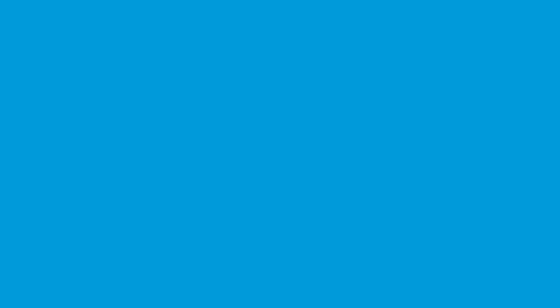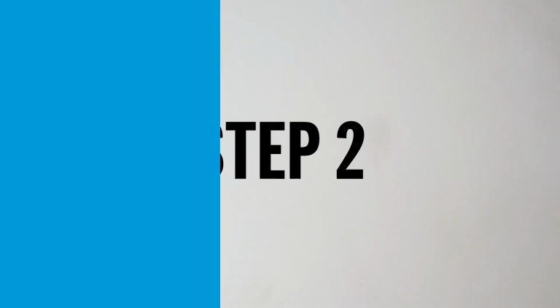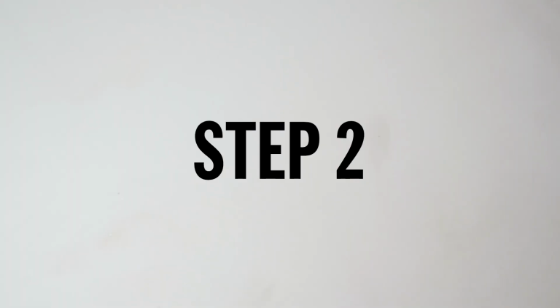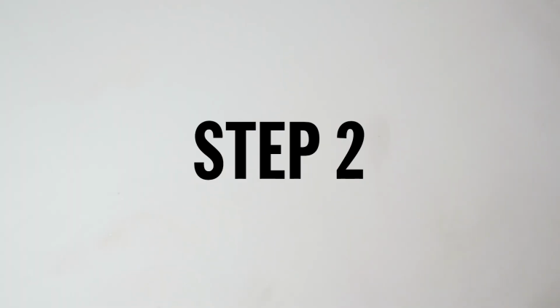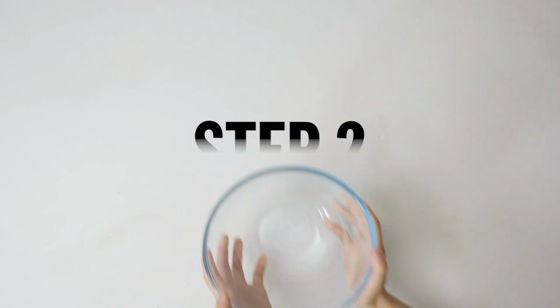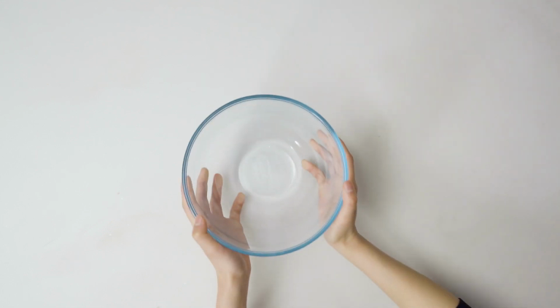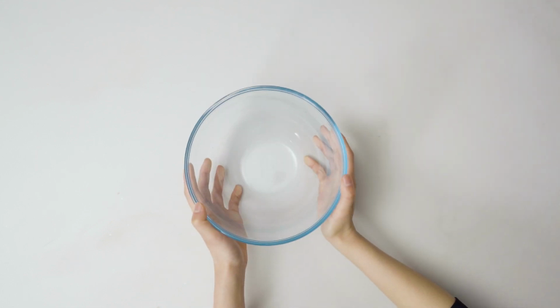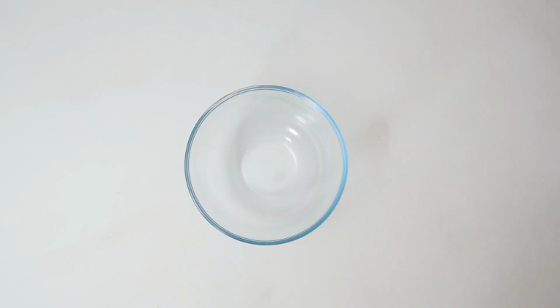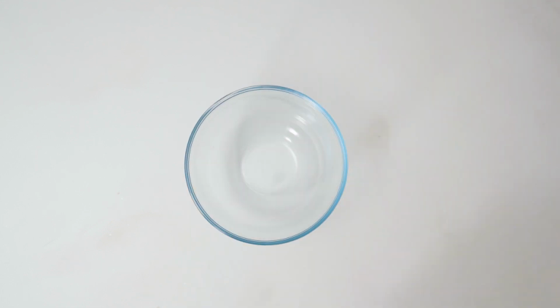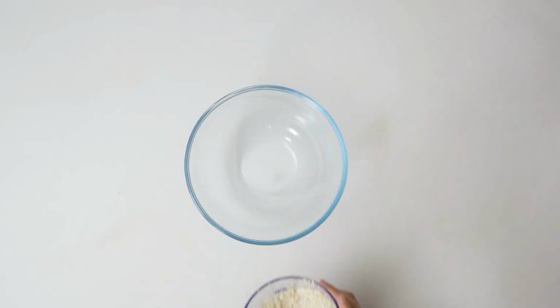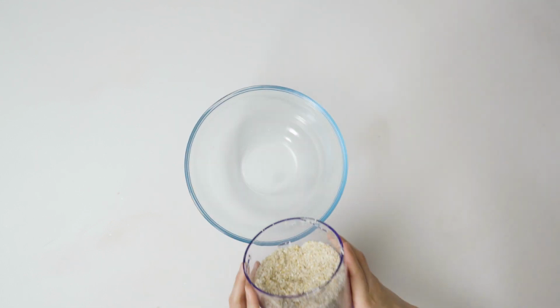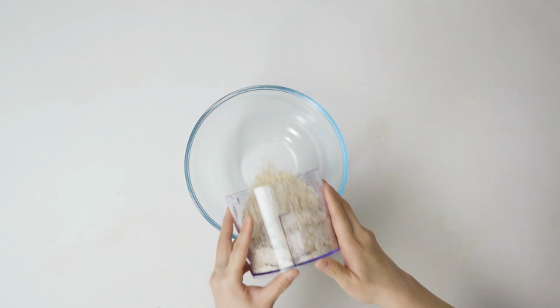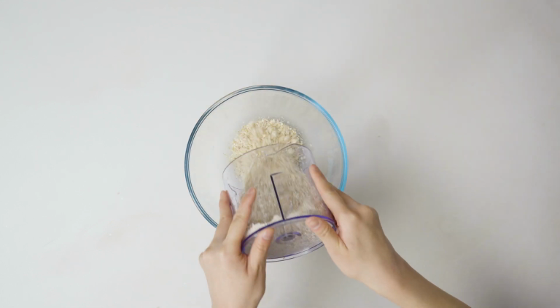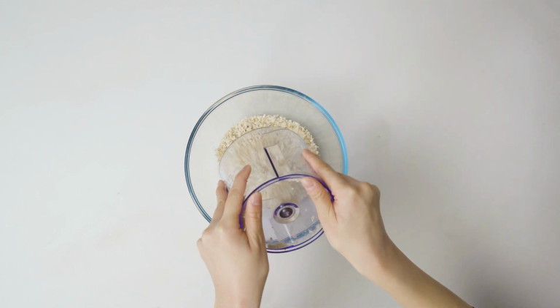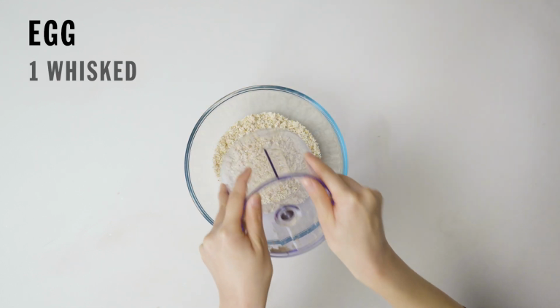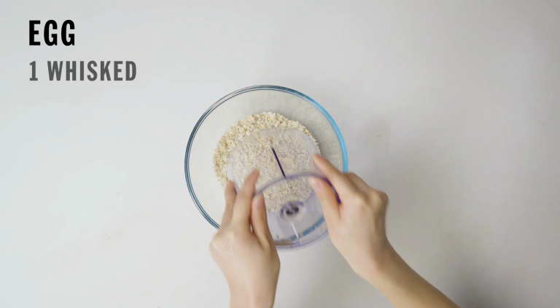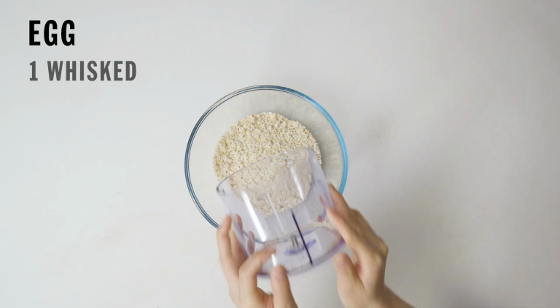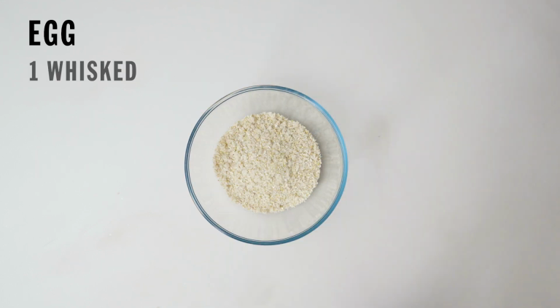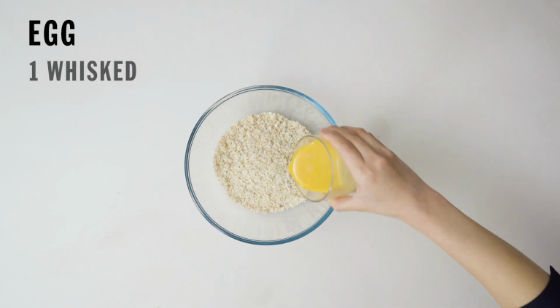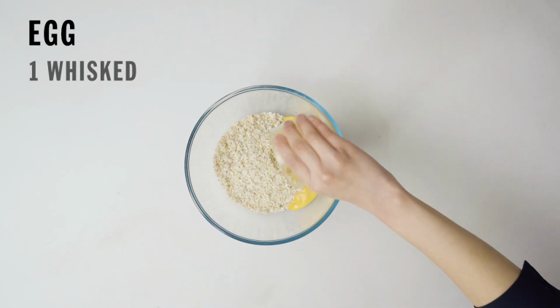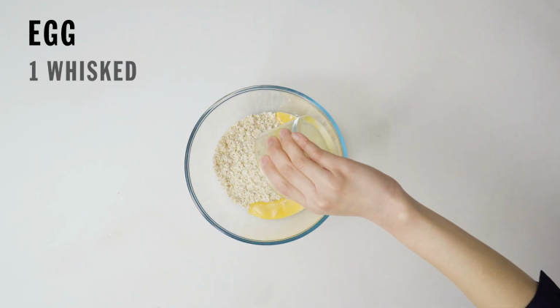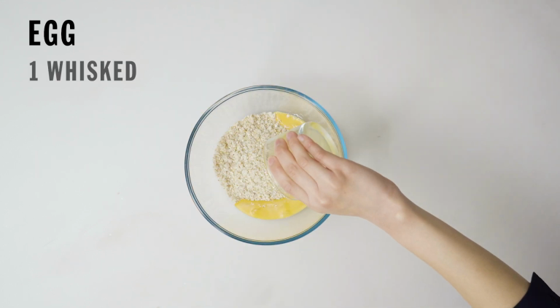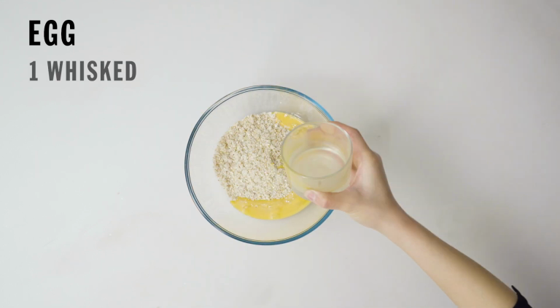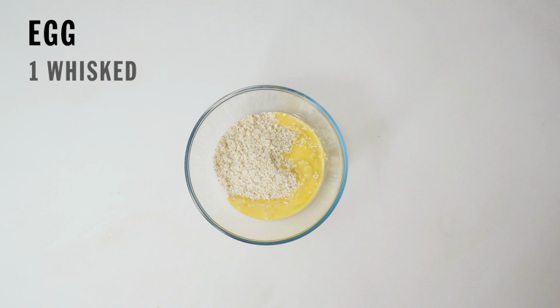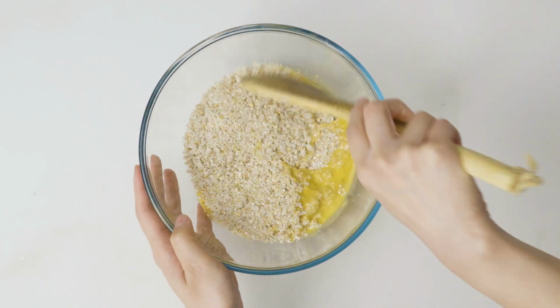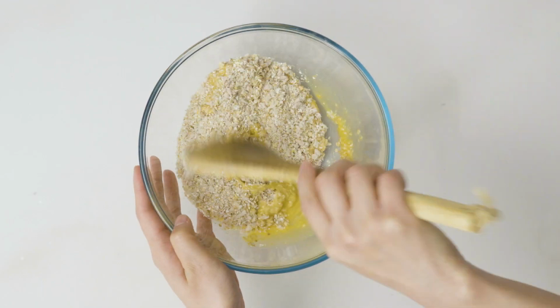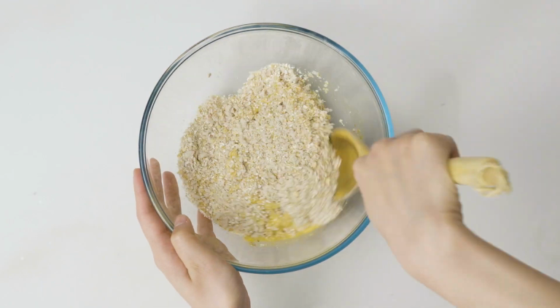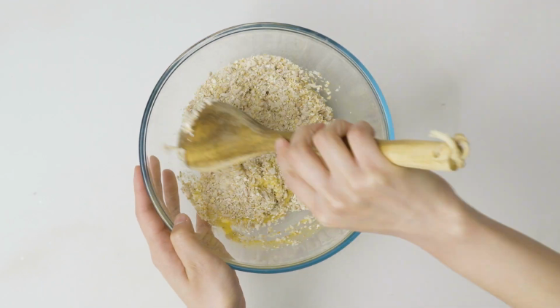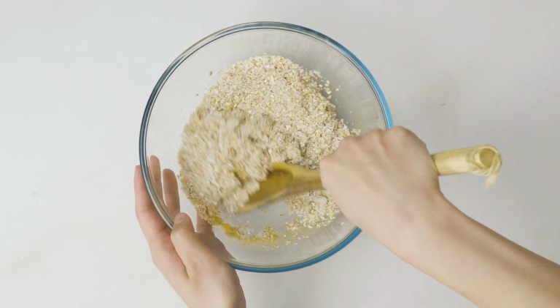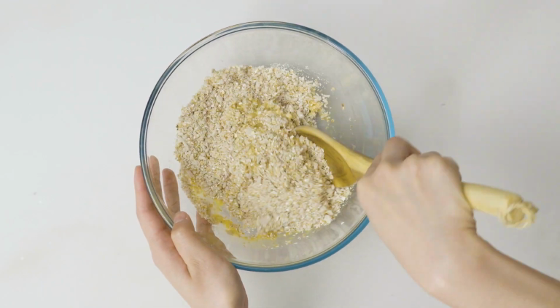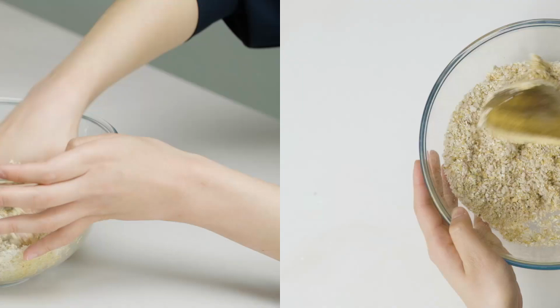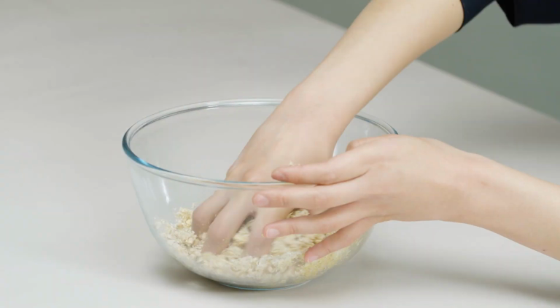Step two: turn out the mixture into a bowl and add a whisked egg. Mix well and bring together to form a dough.